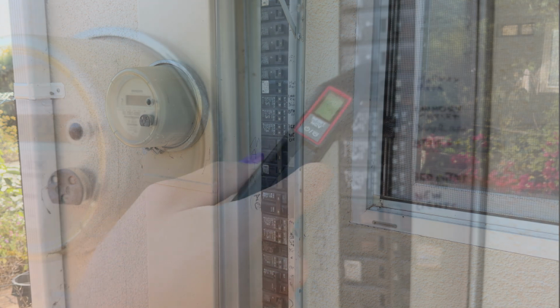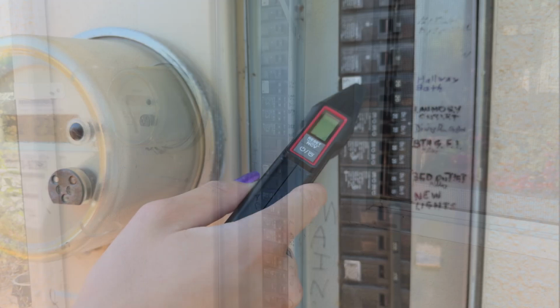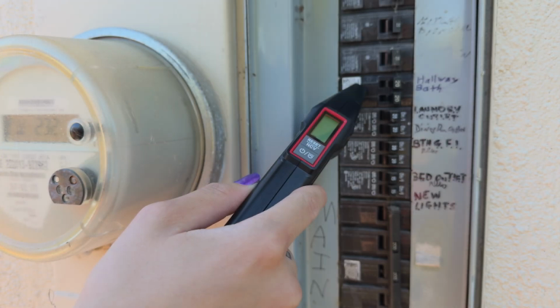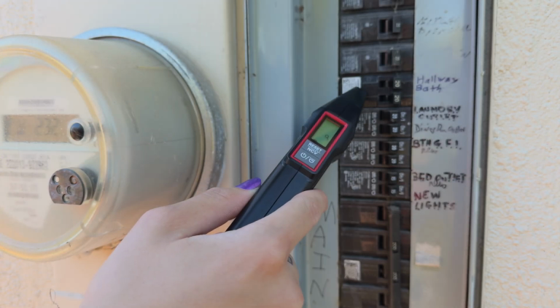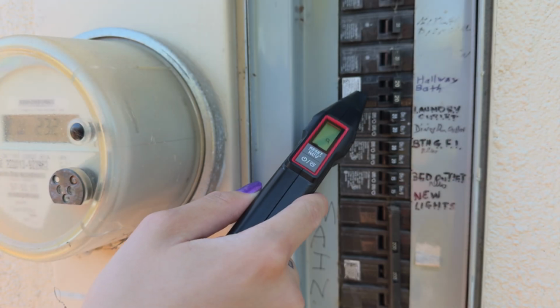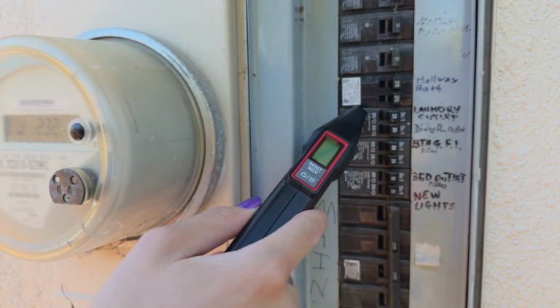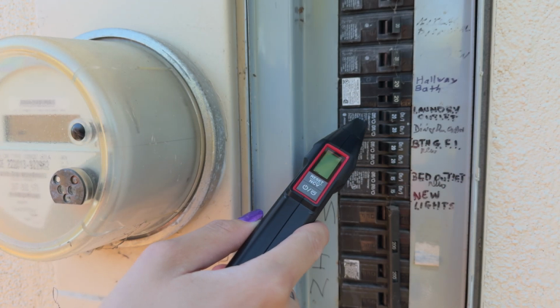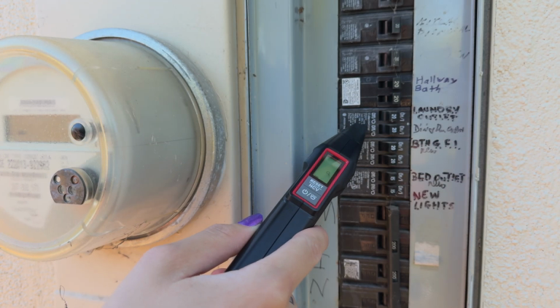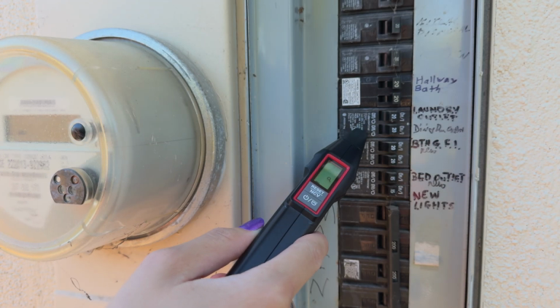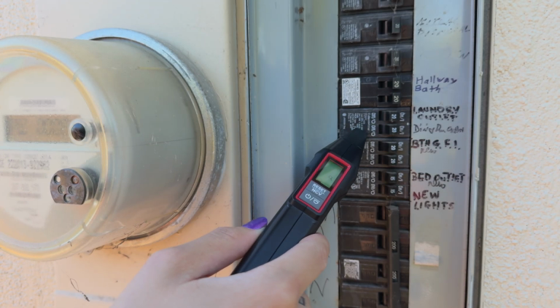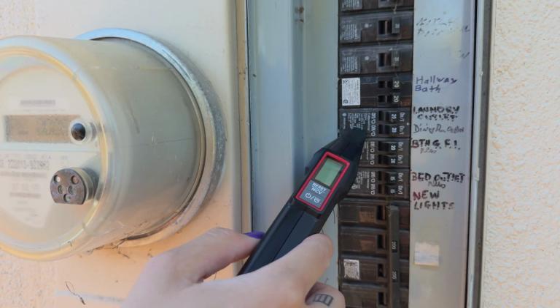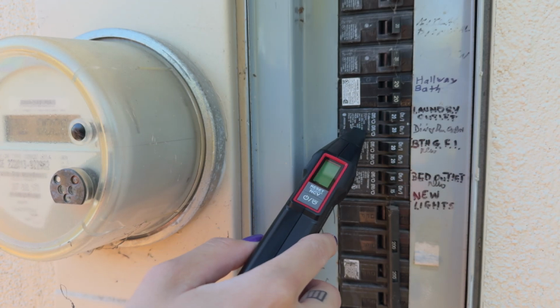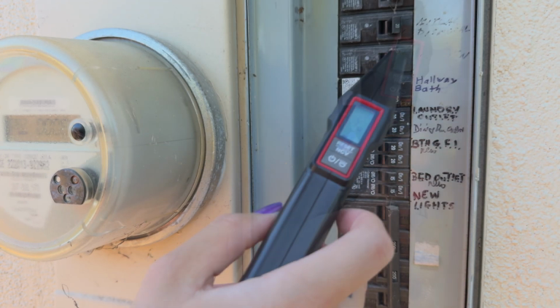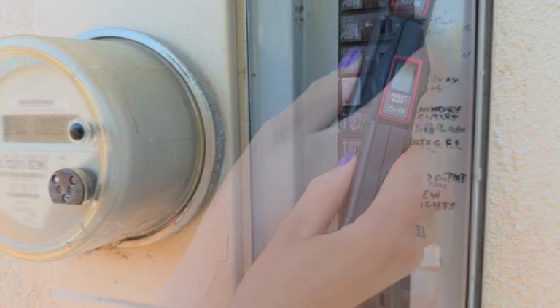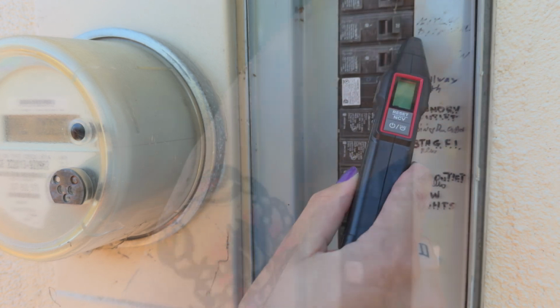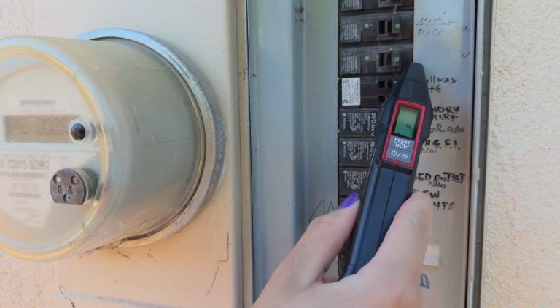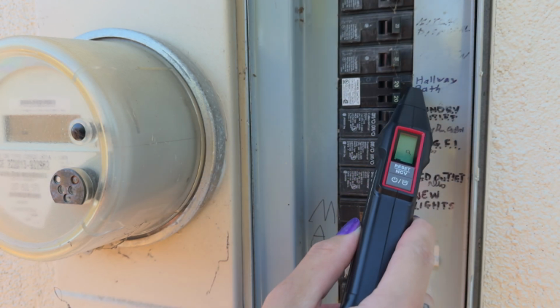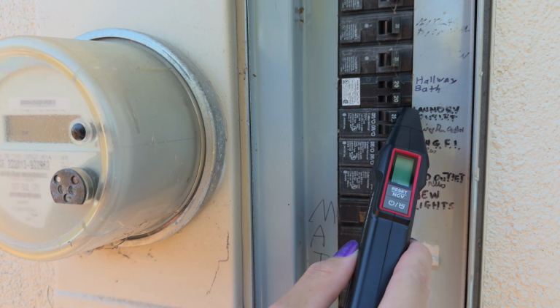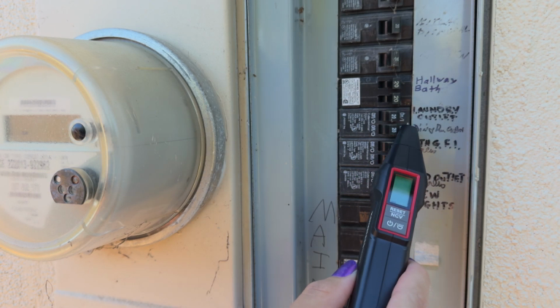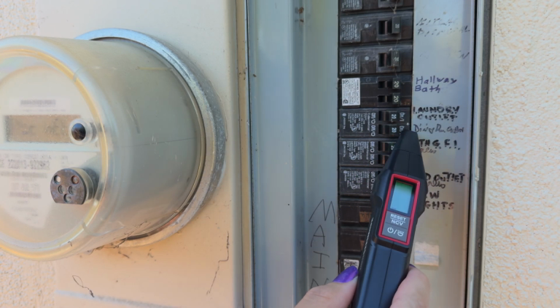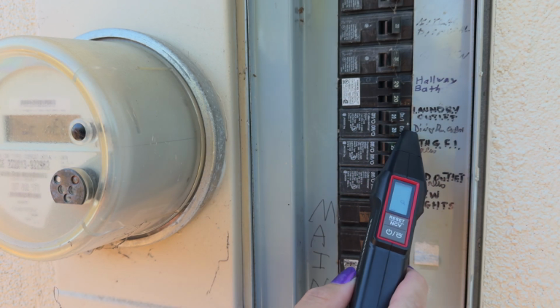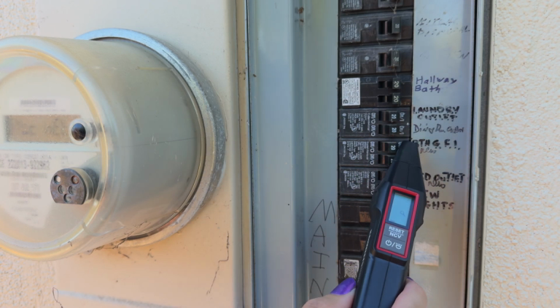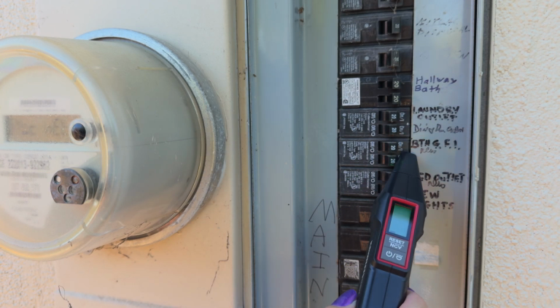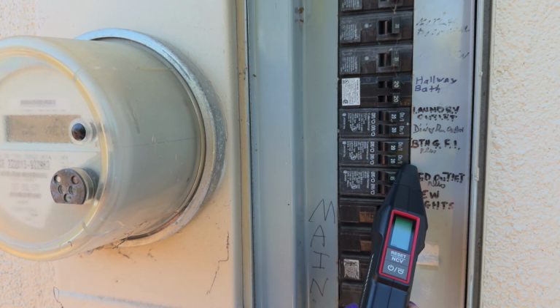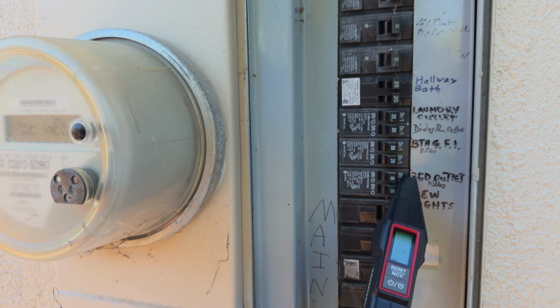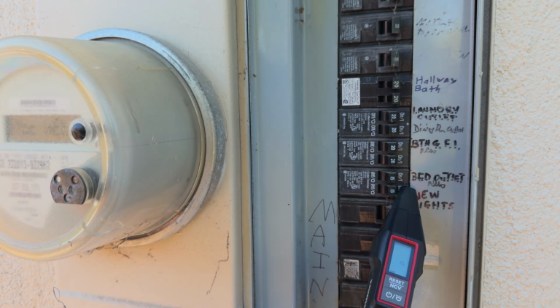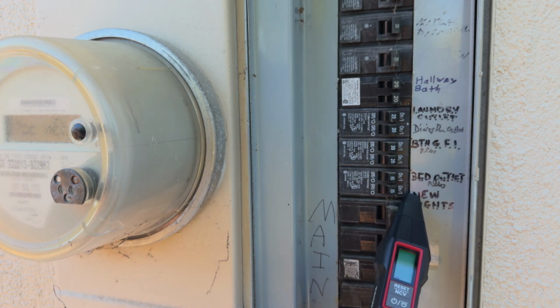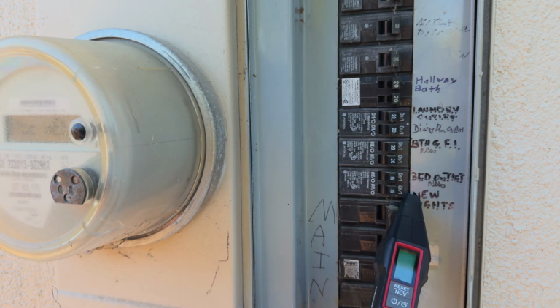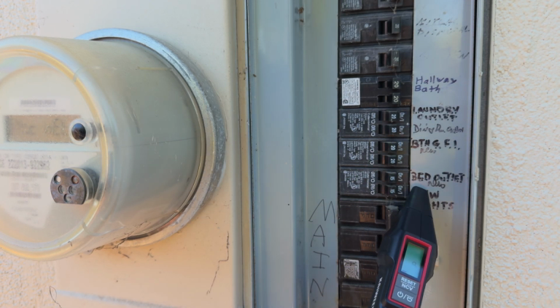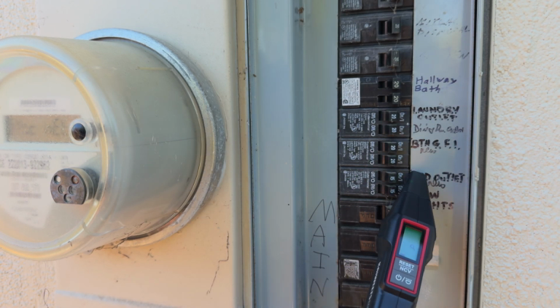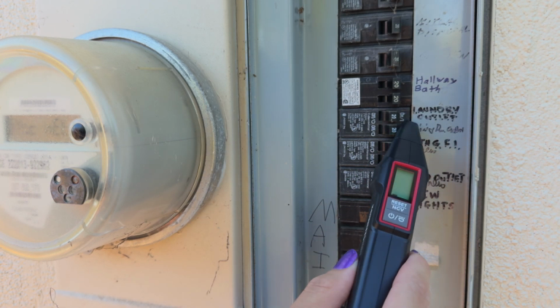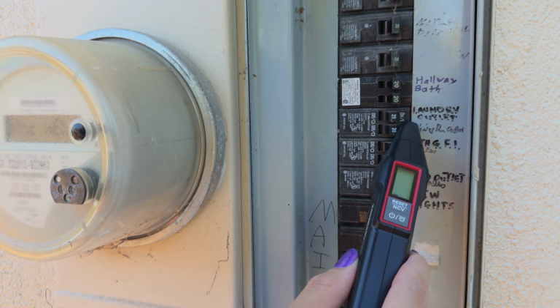If you keep getting random beeps from your receiver, try scanning the other side of the circuit breaker panel. As you can see here, I got much more accurate results while scanning the right side.